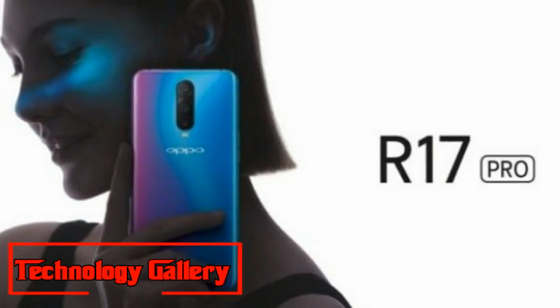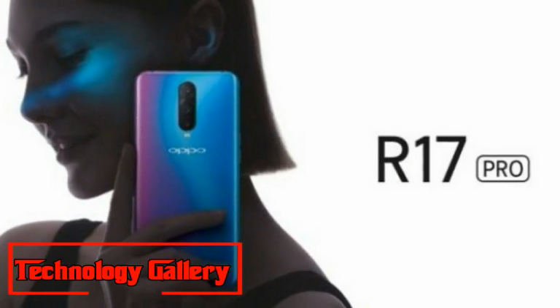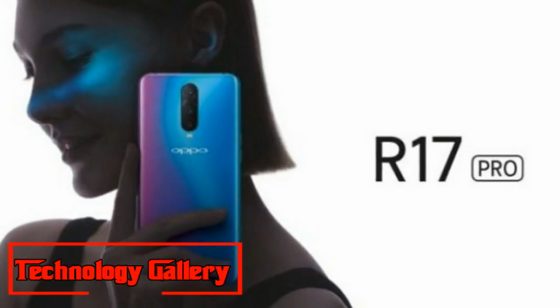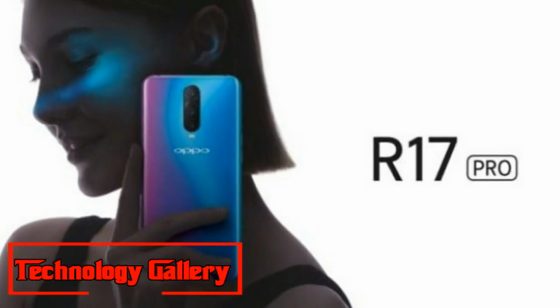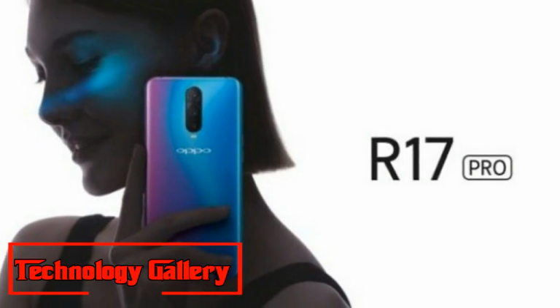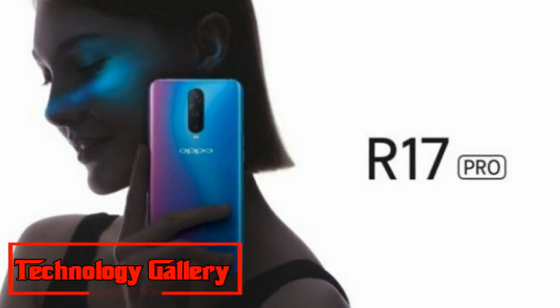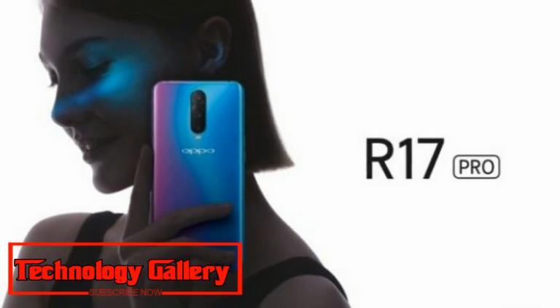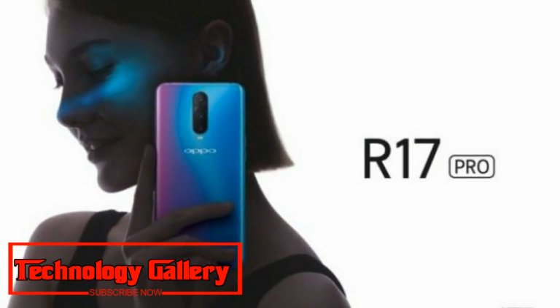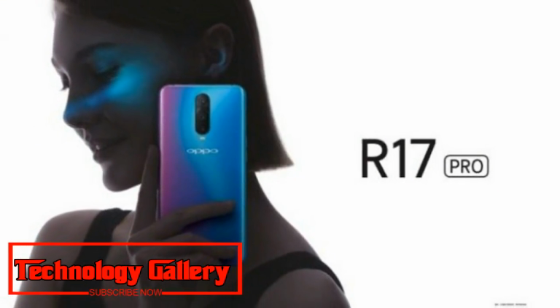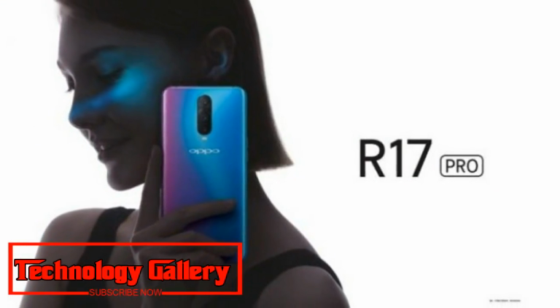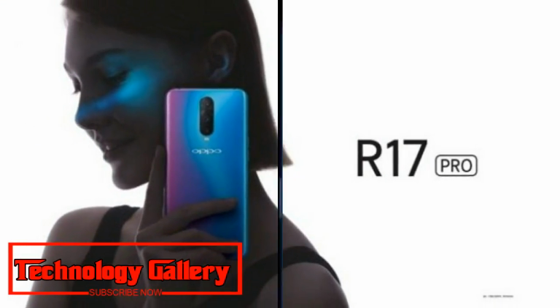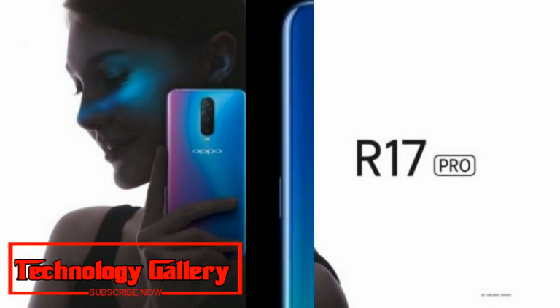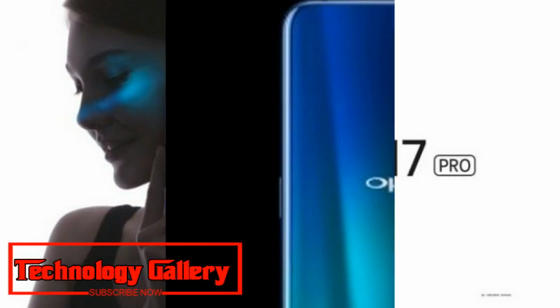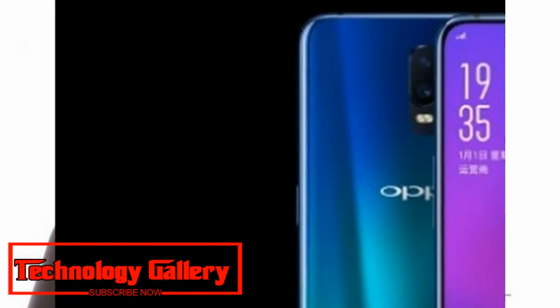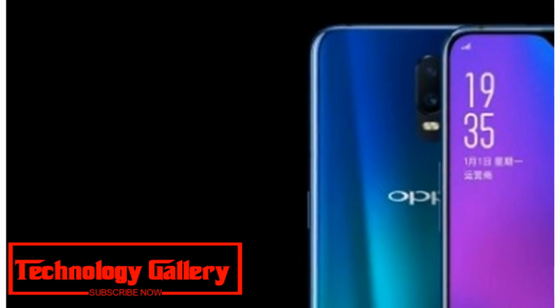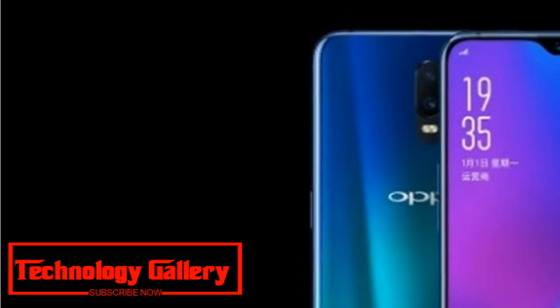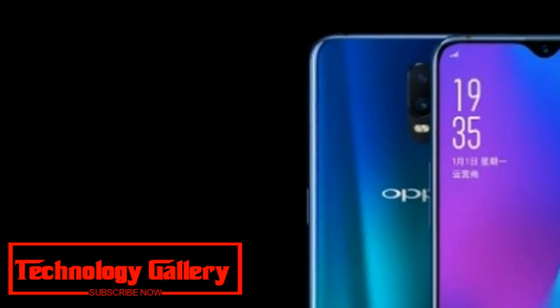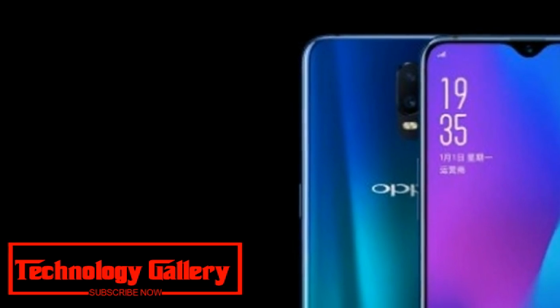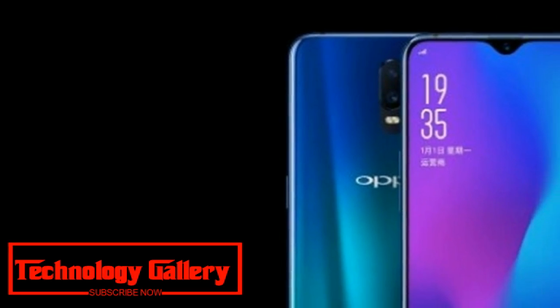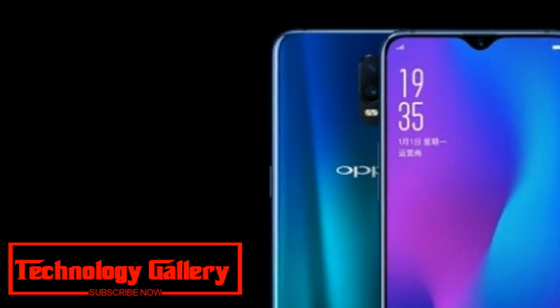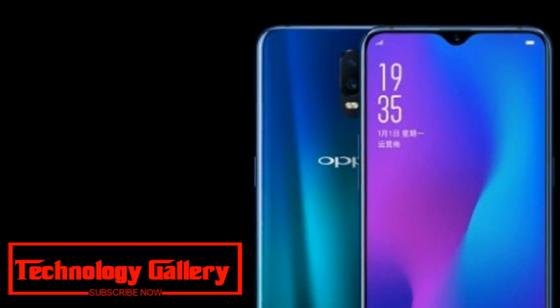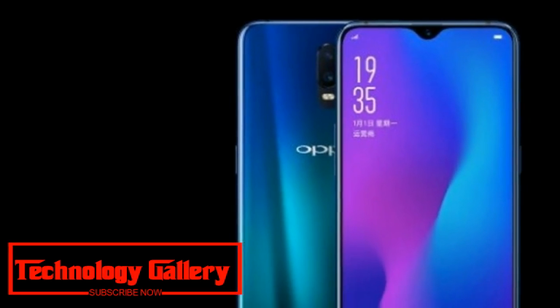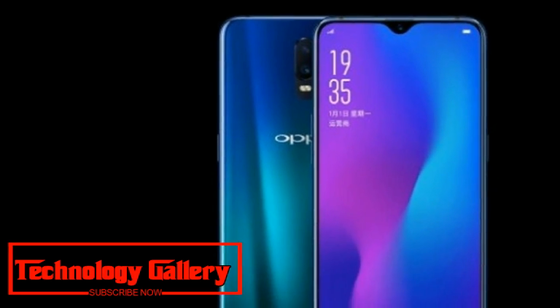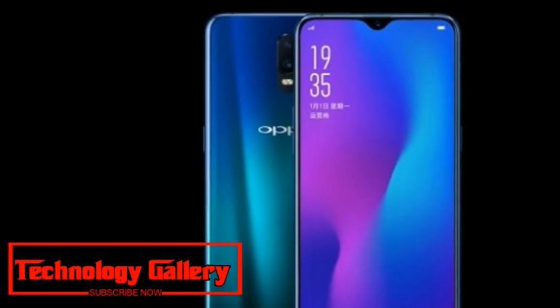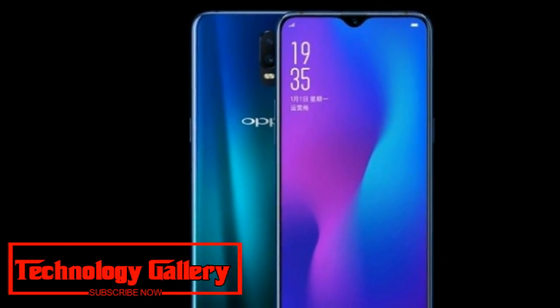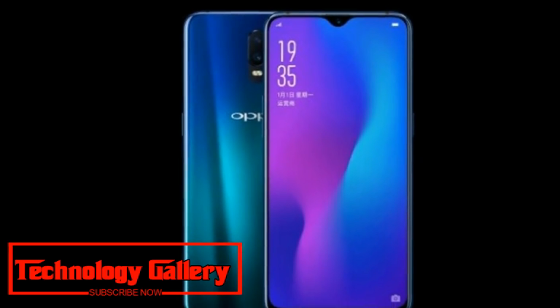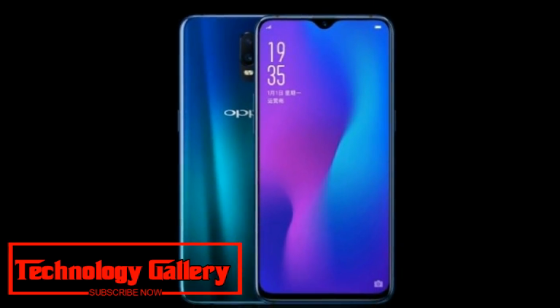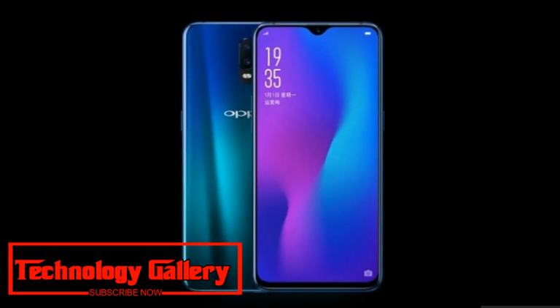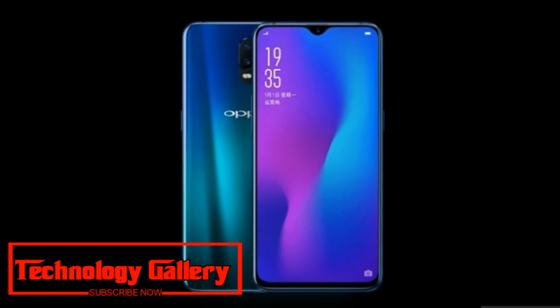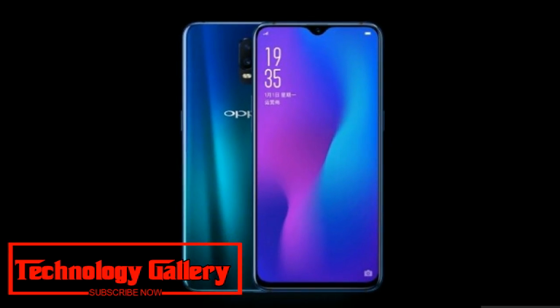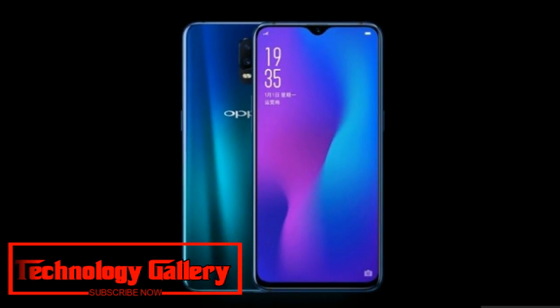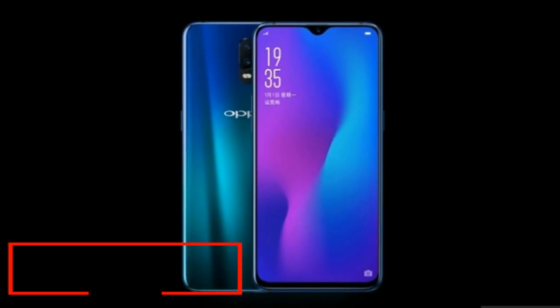The phone is powered by the Snapdragon 670, making it the first smartphone to come with the latest AI-enabled chipset.